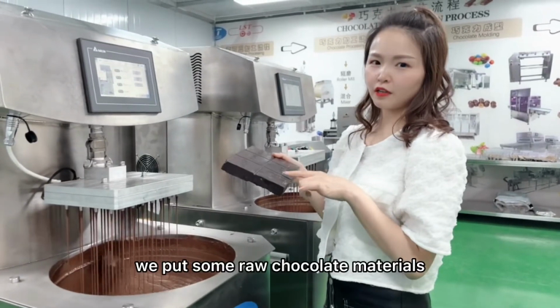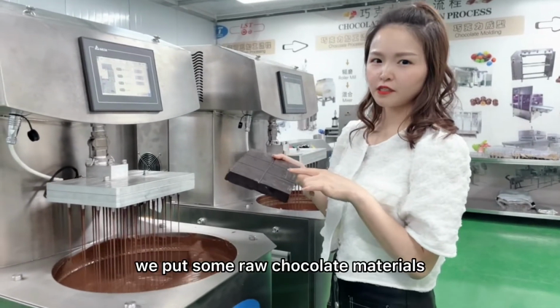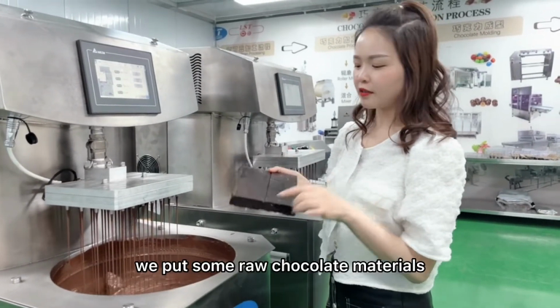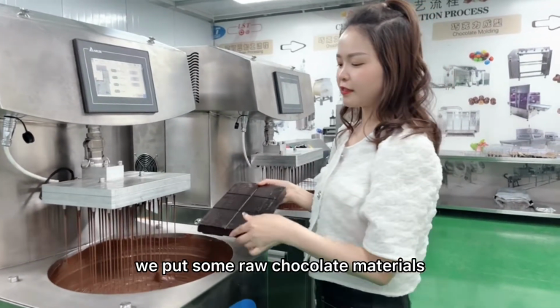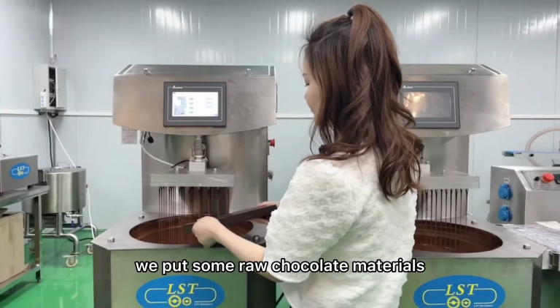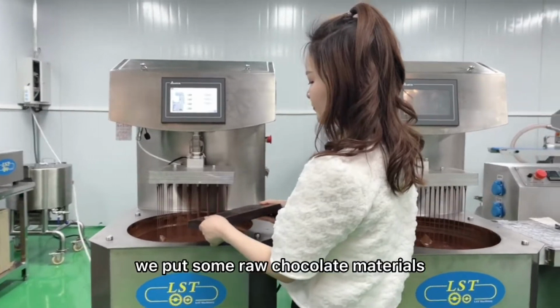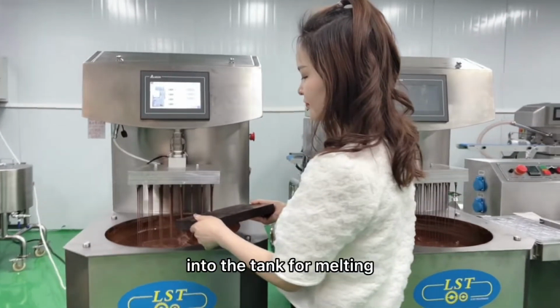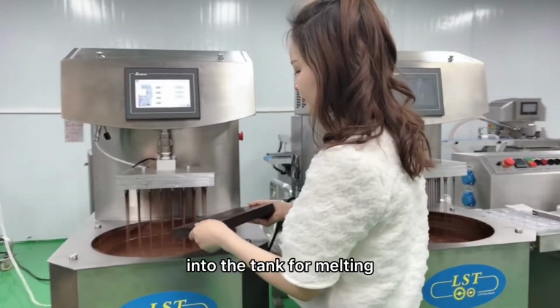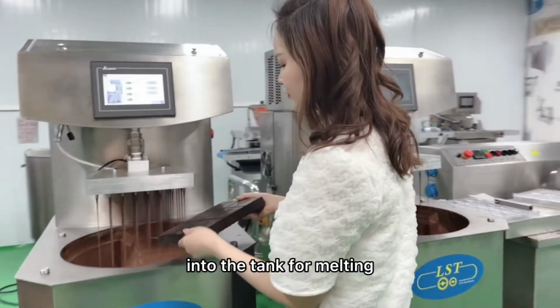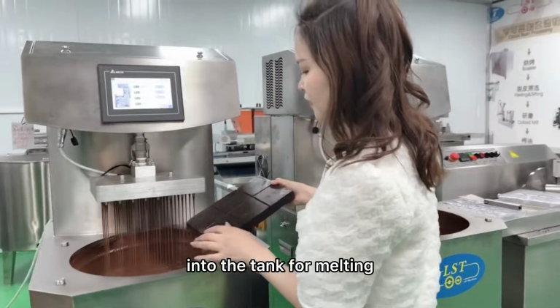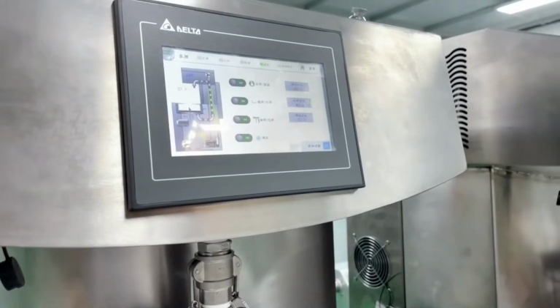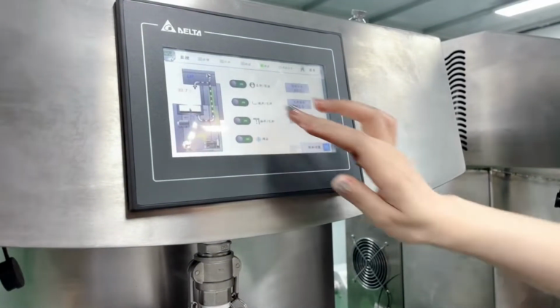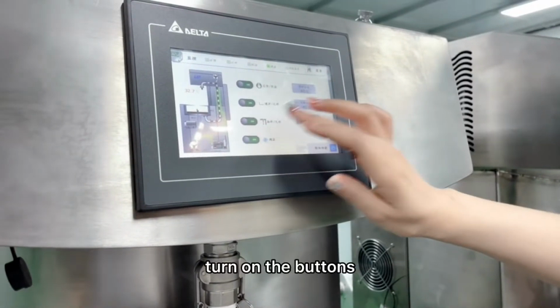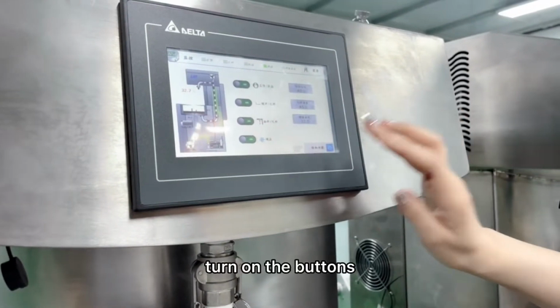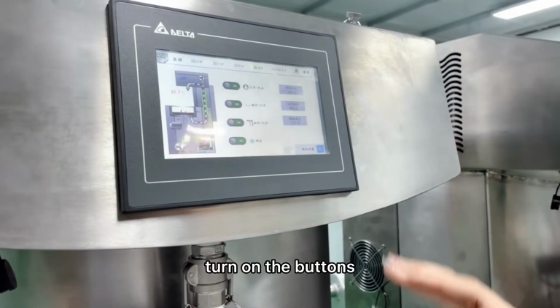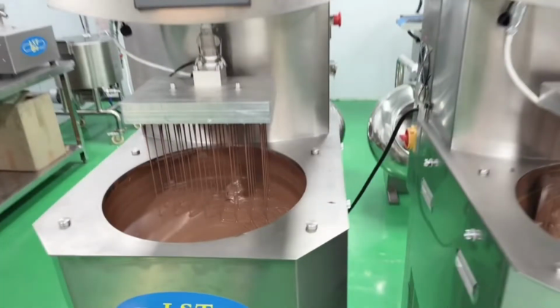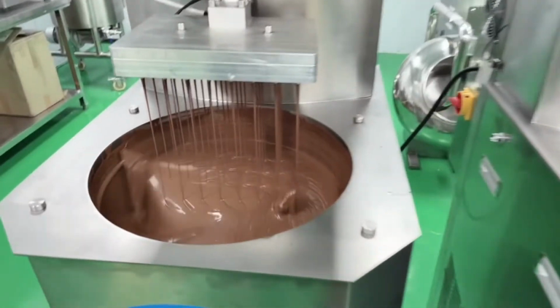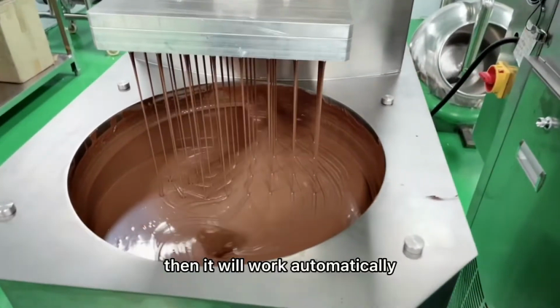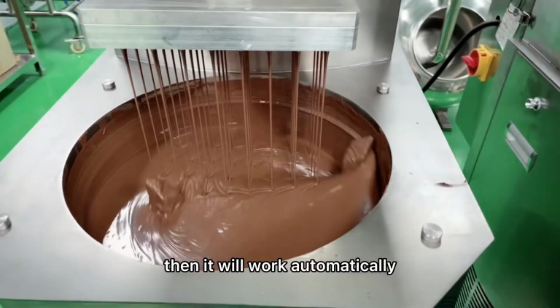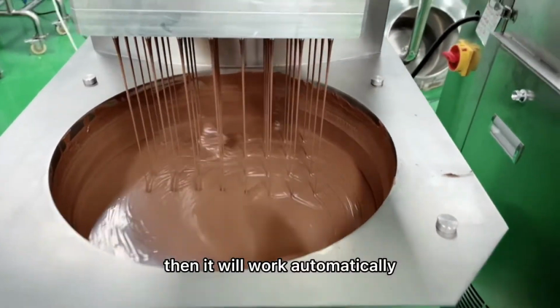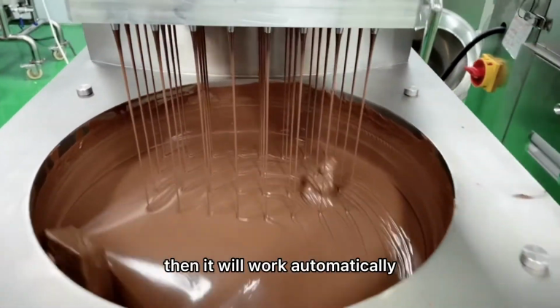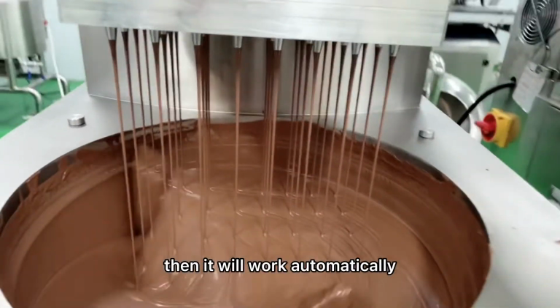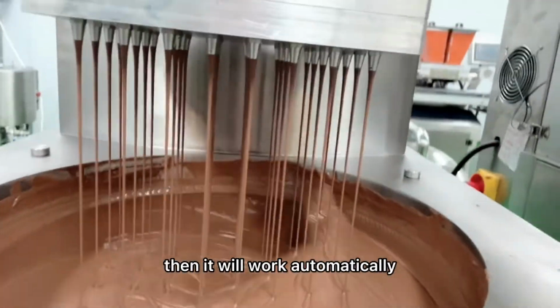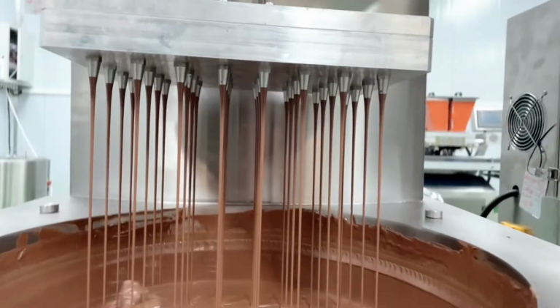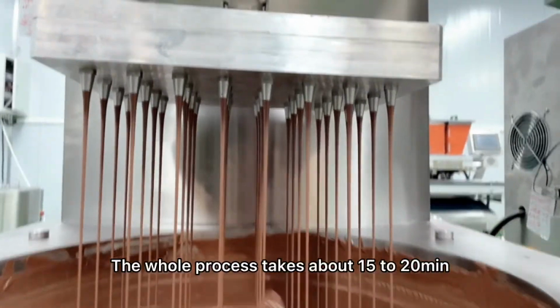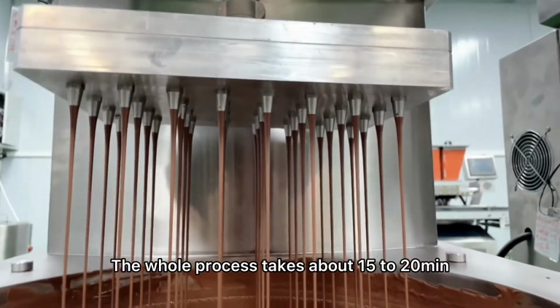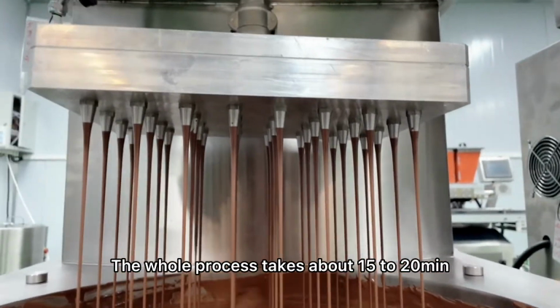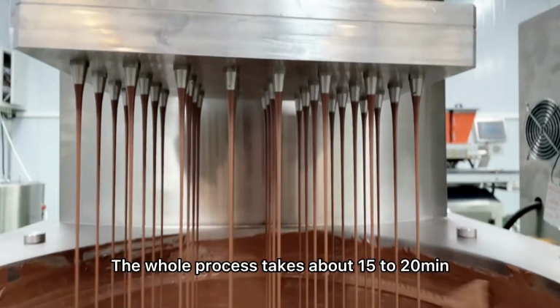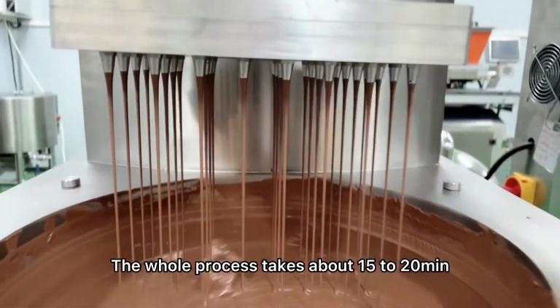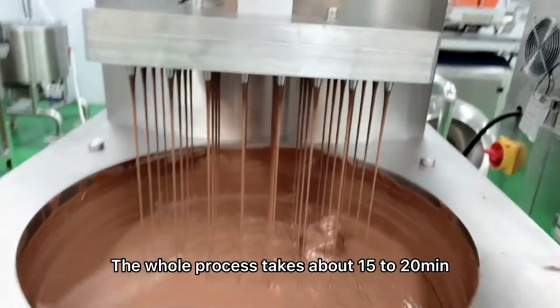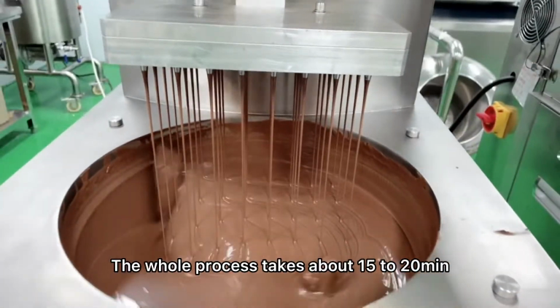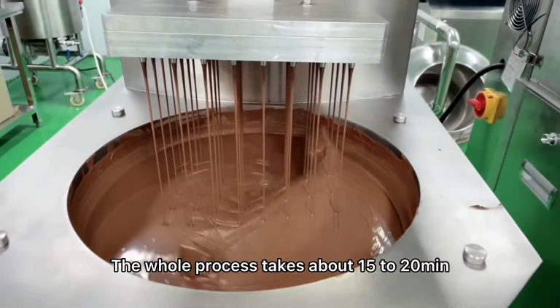To start with, we put some raw chocolate materials into the tank for melting. Turn on the buttons, then it will work automatically. The whole process takes about 15 to 20 minutes.